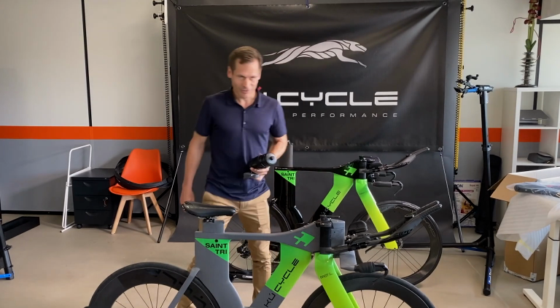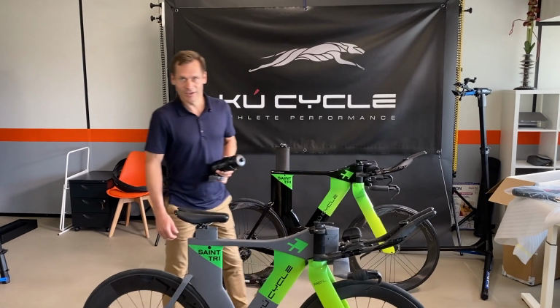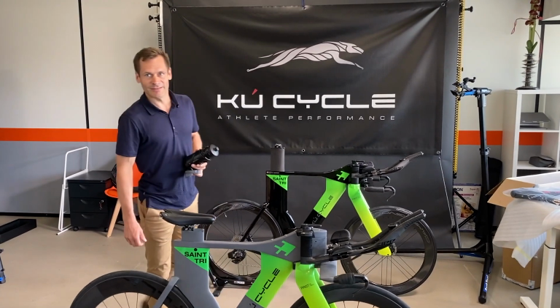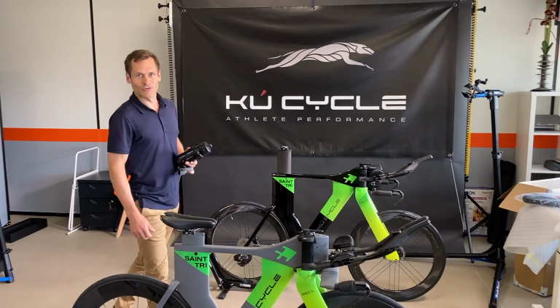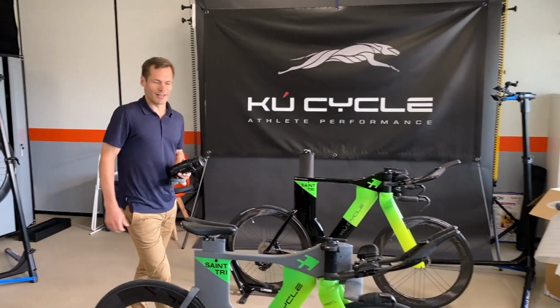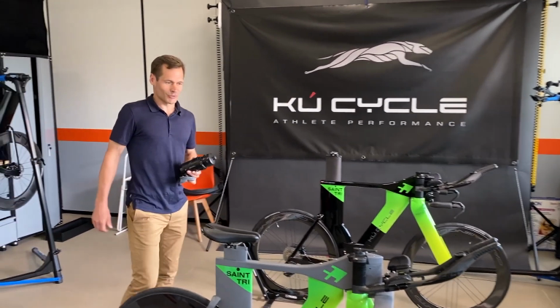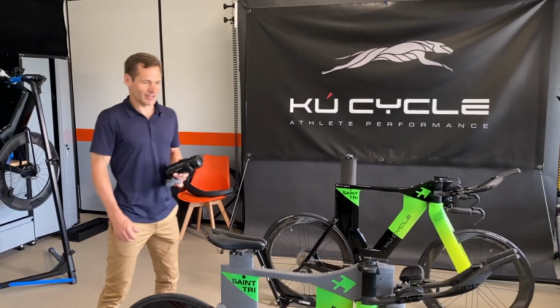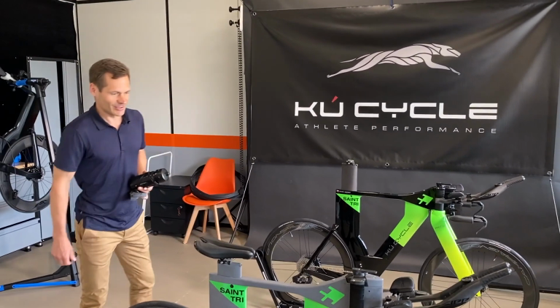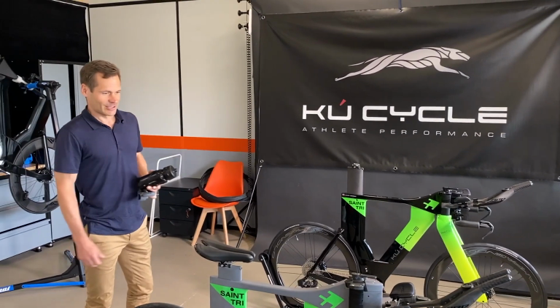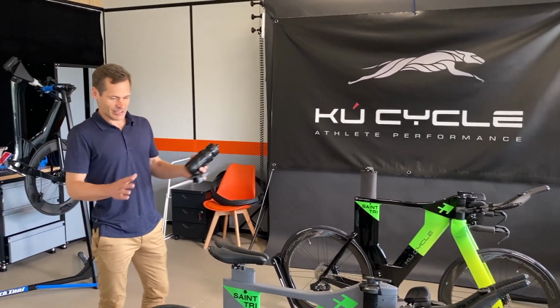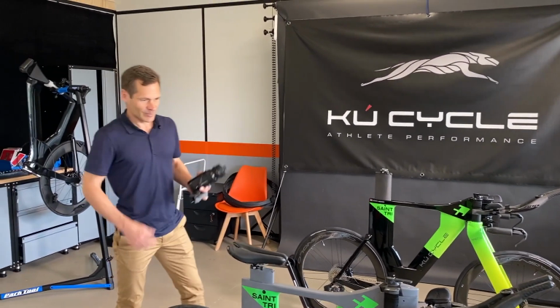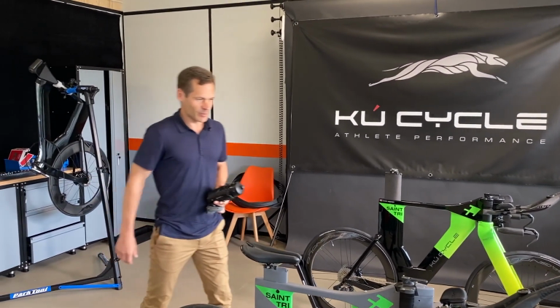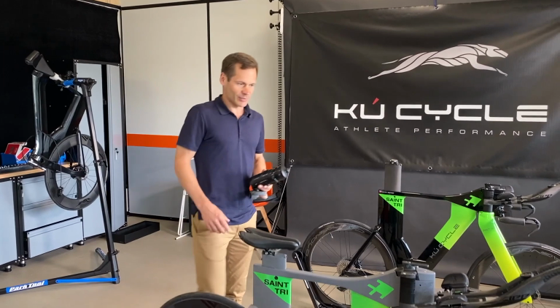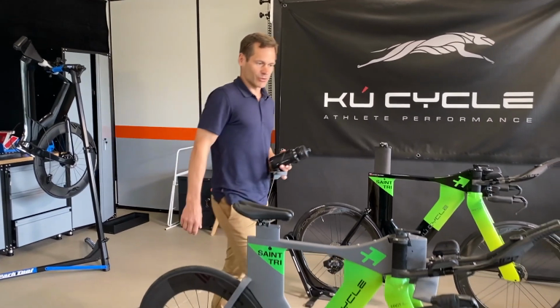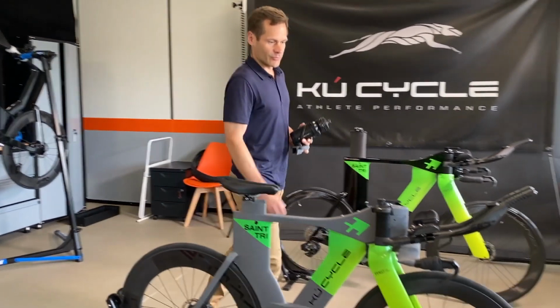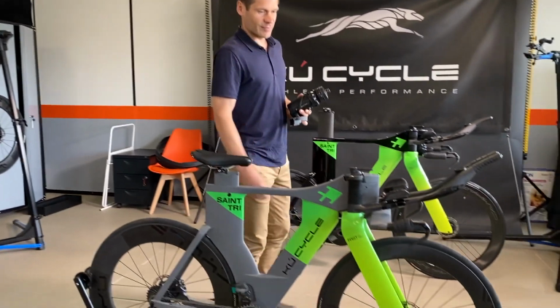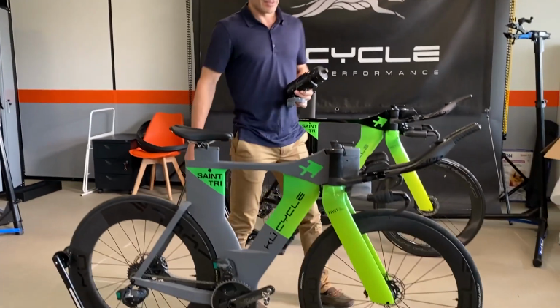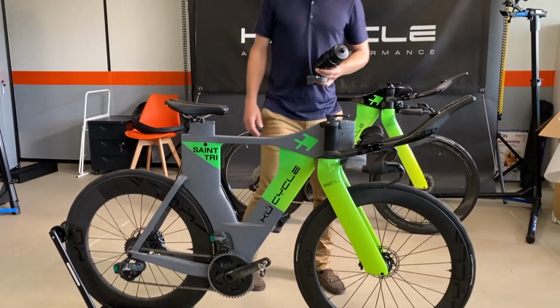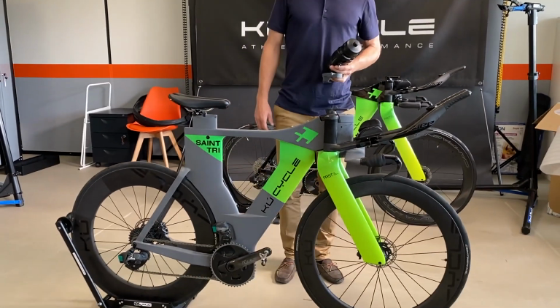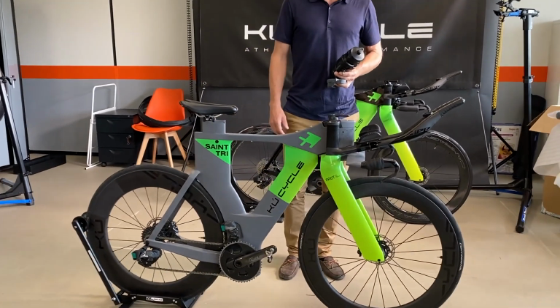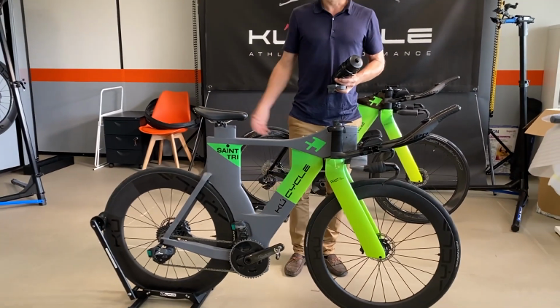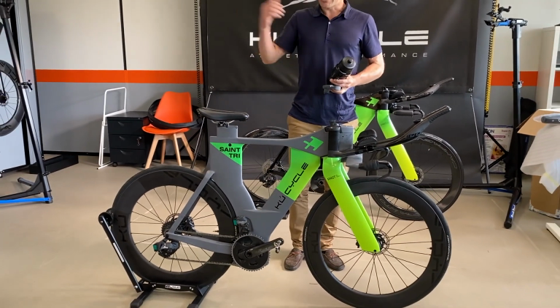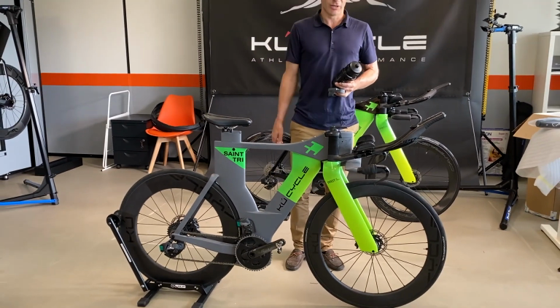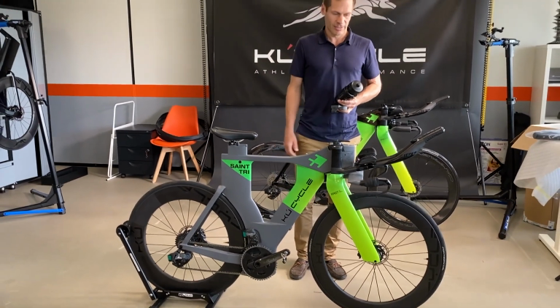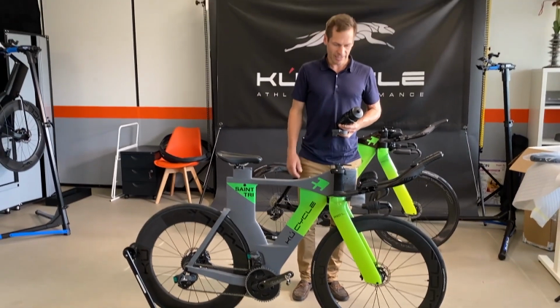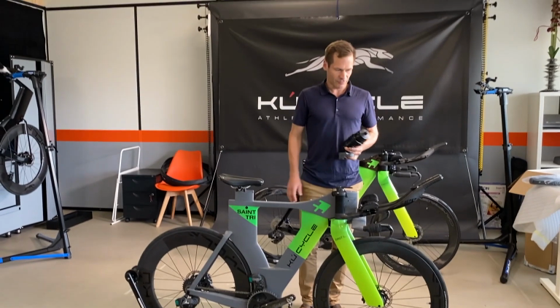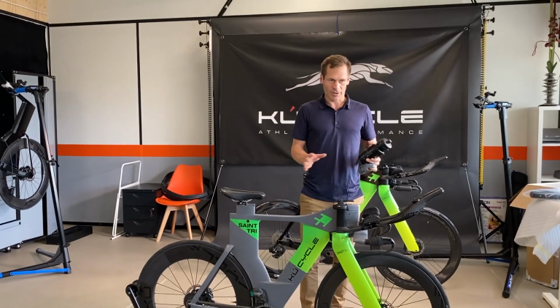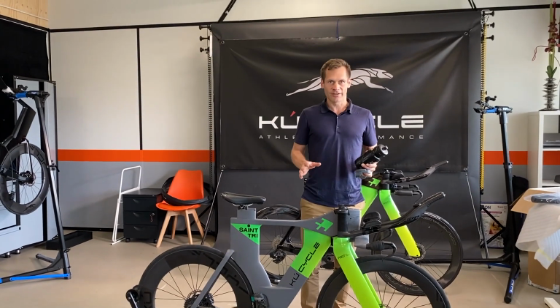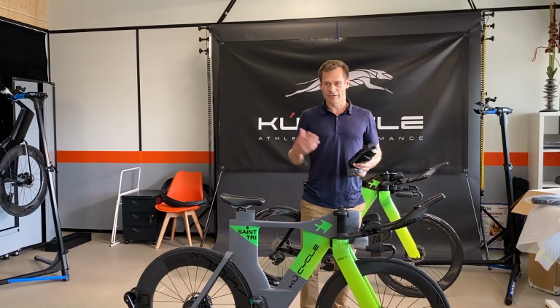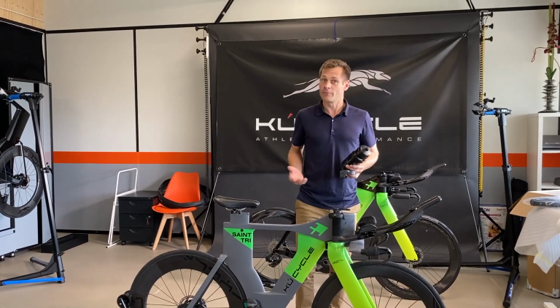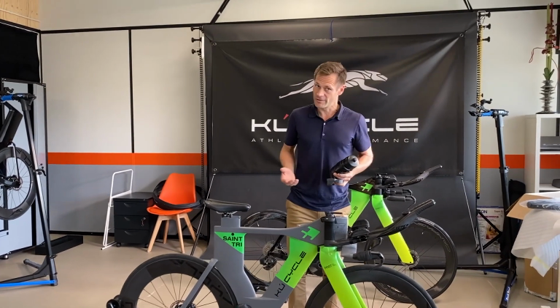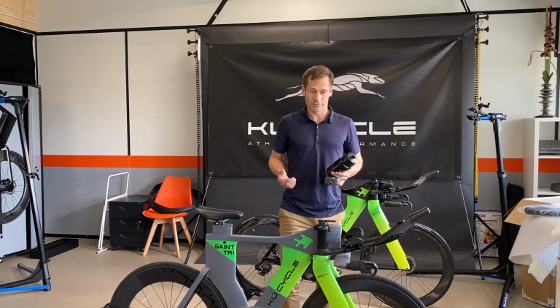We are here at the KuCycle headquarters again. This is my bike — it was one of the first built. I come here again for some upgrades and for some aero testing as well.